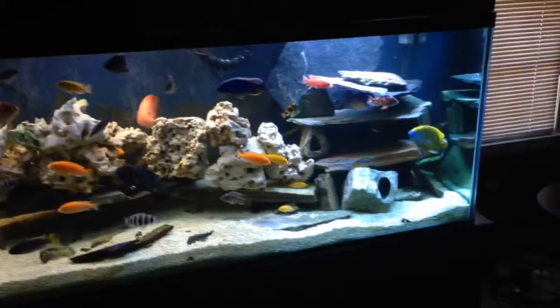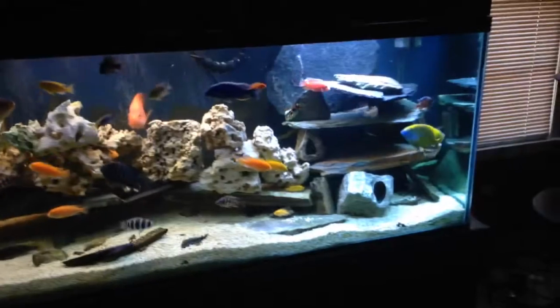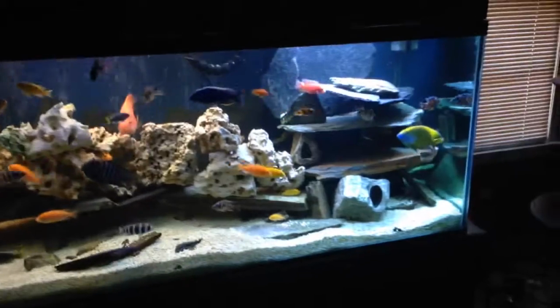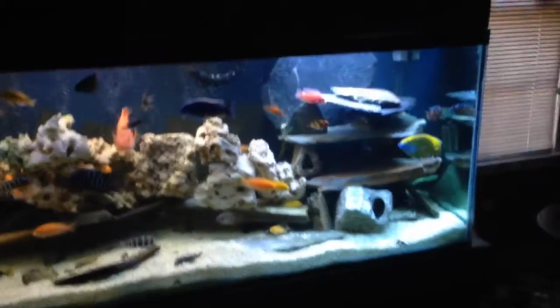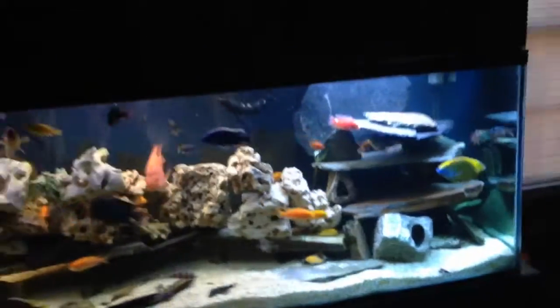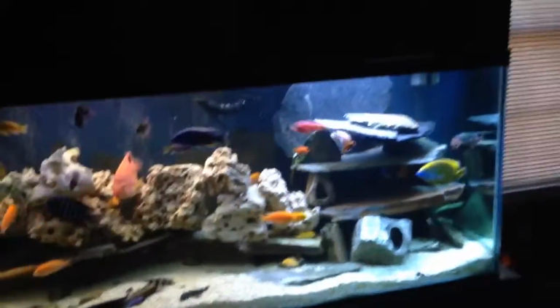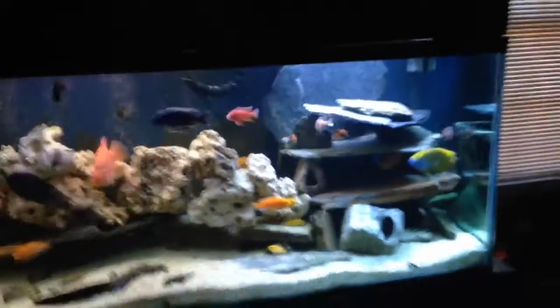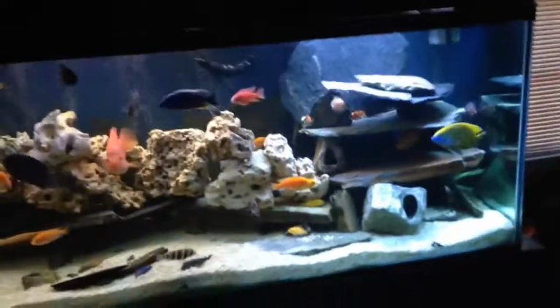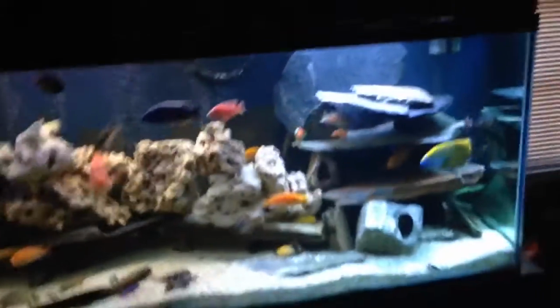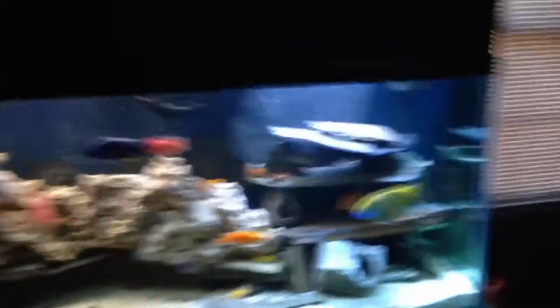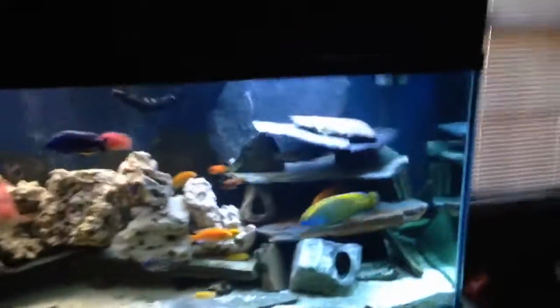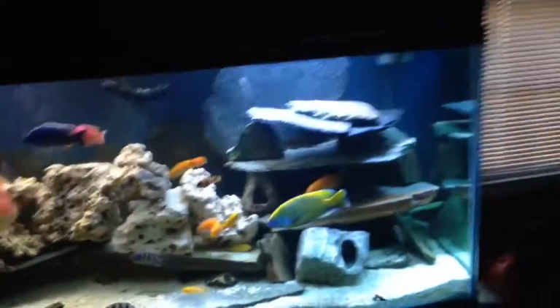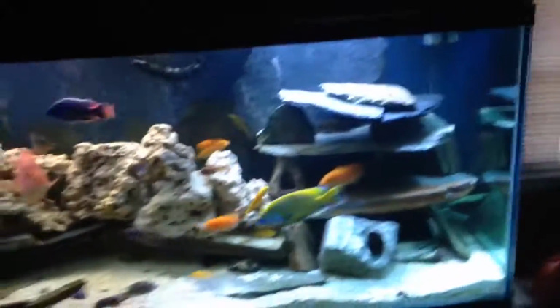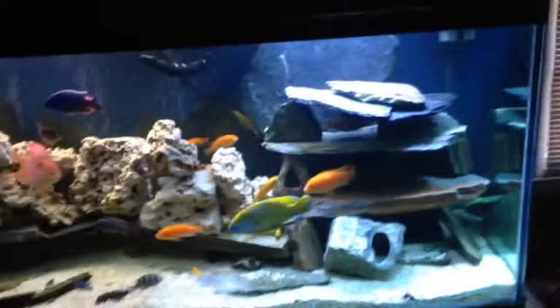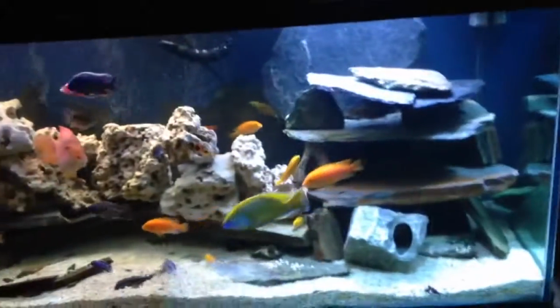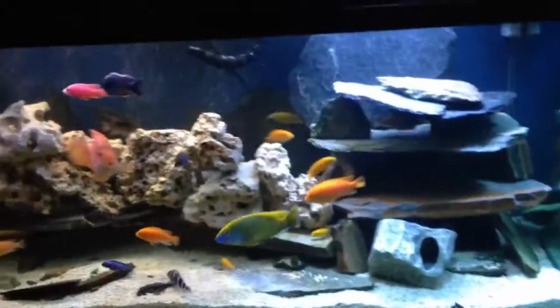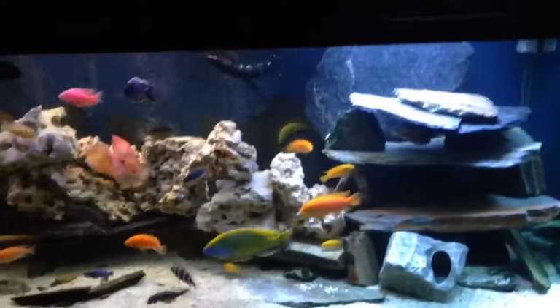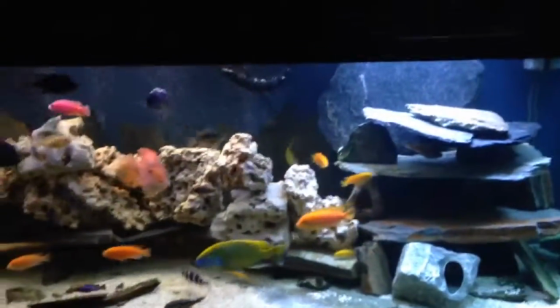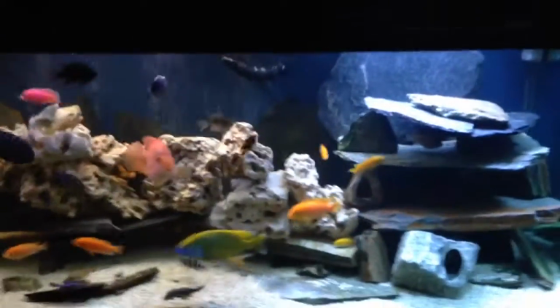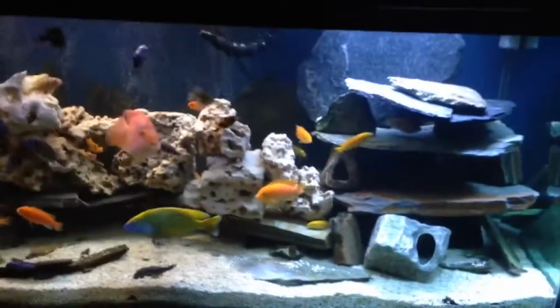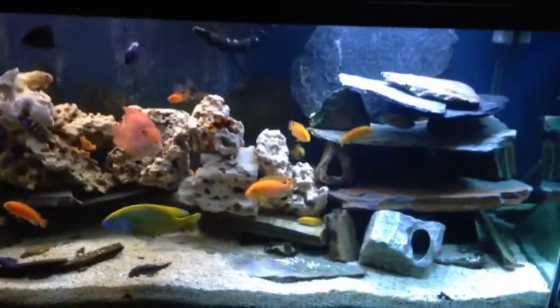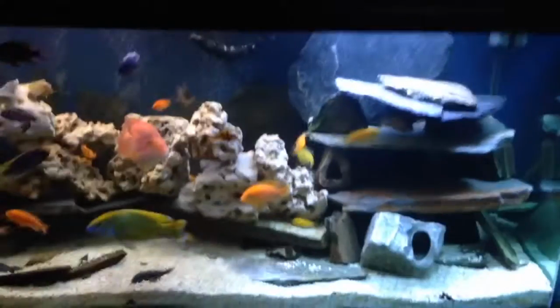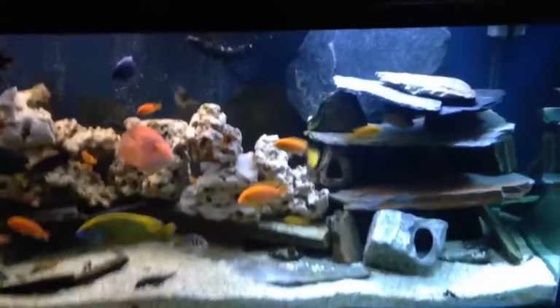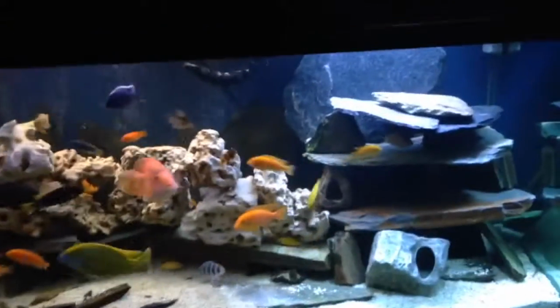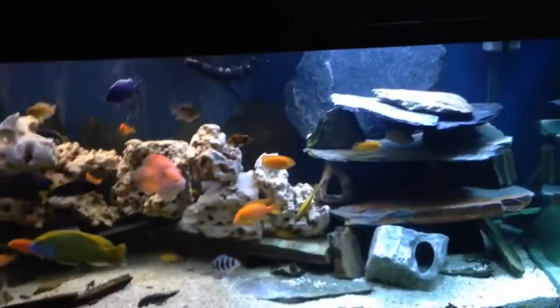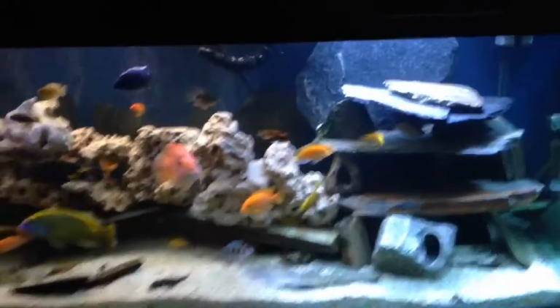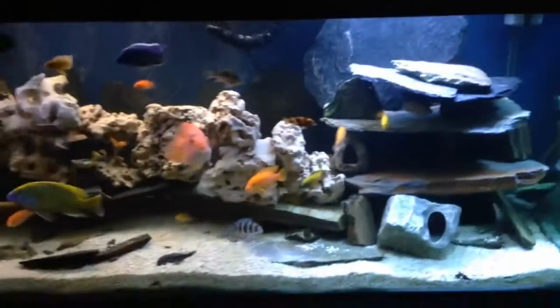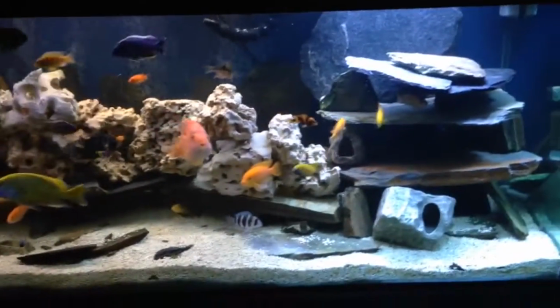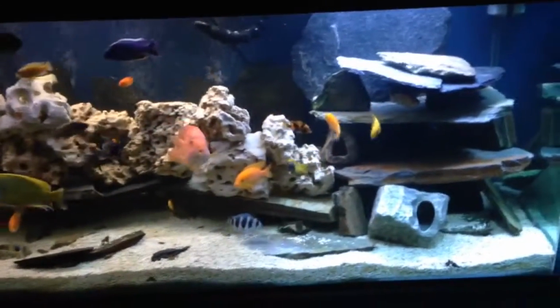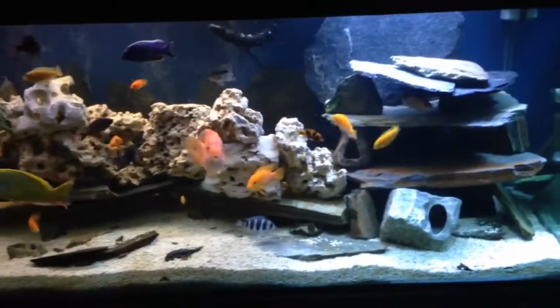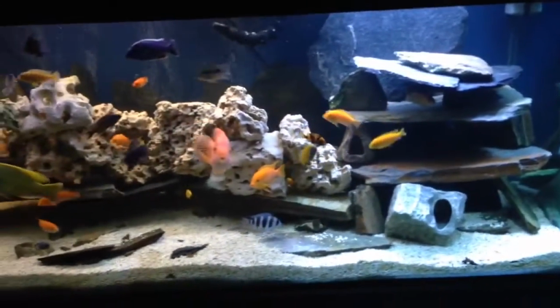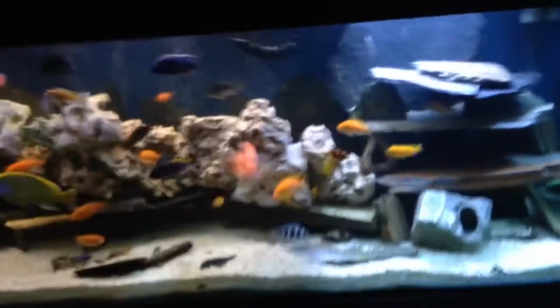Hey everybody, just doing my first video. Get your guys' opinion on my big ocean here.